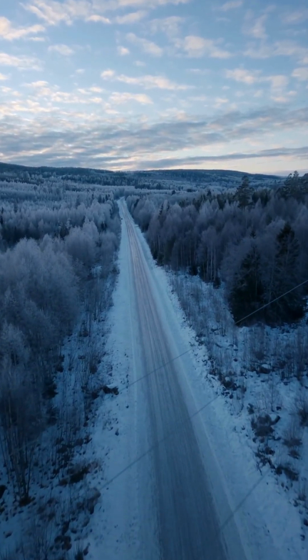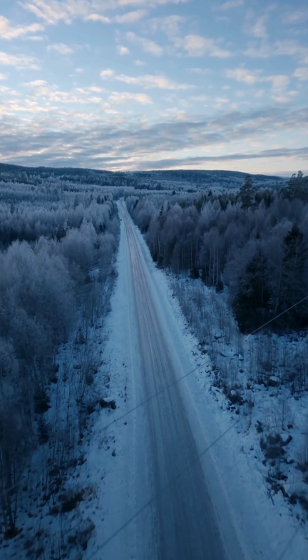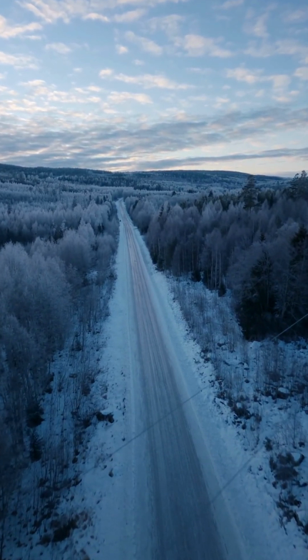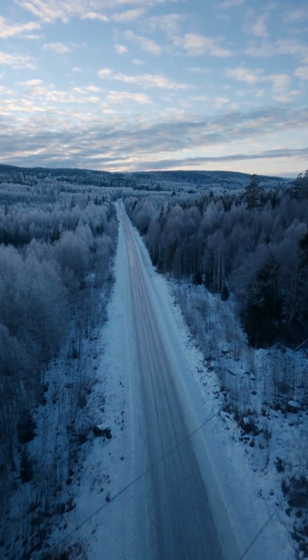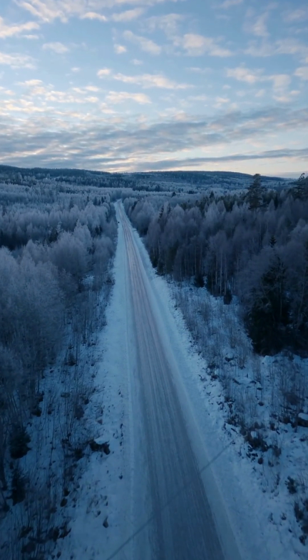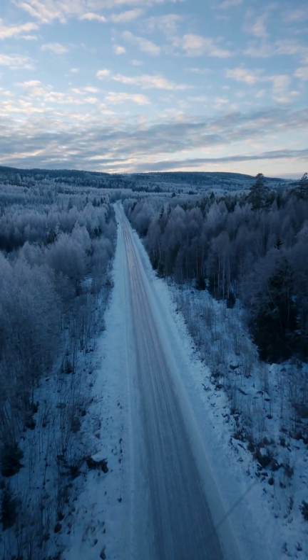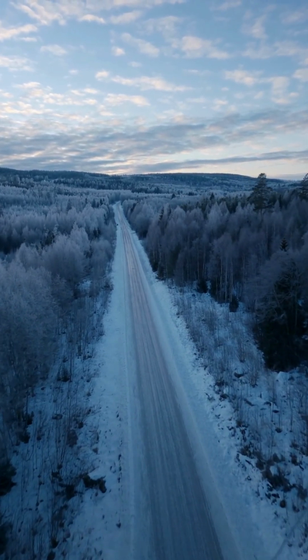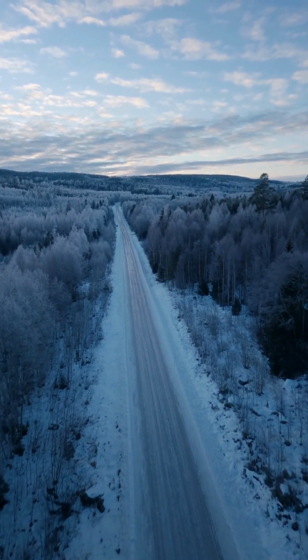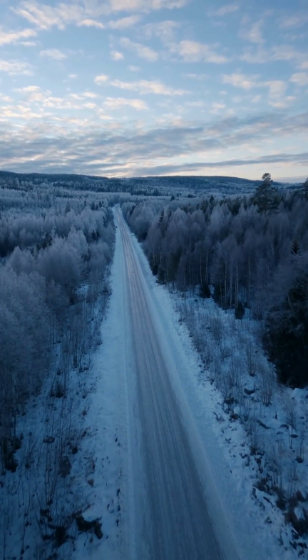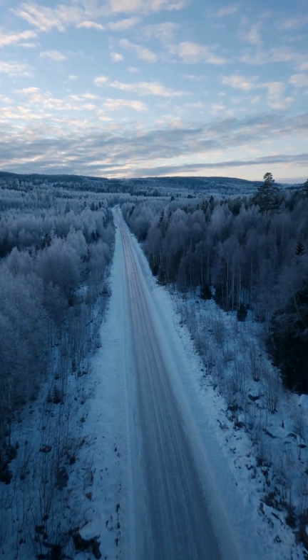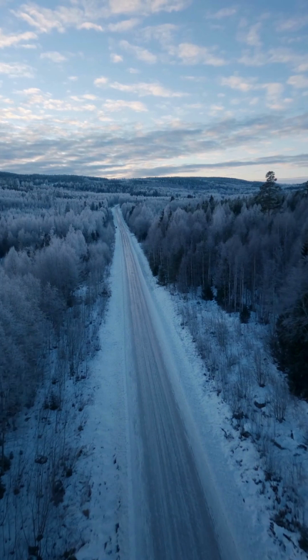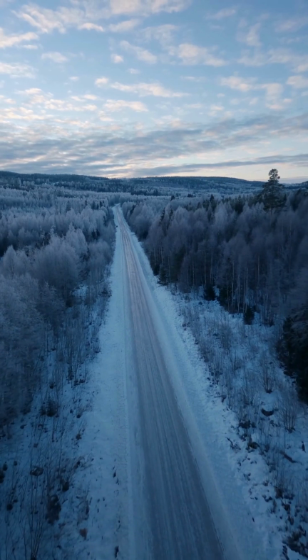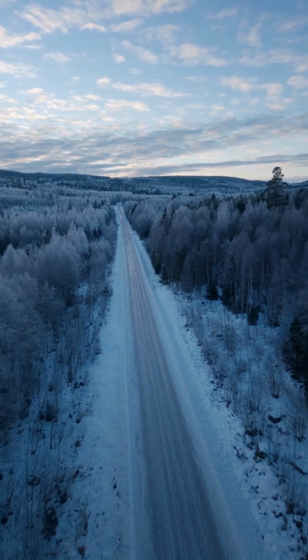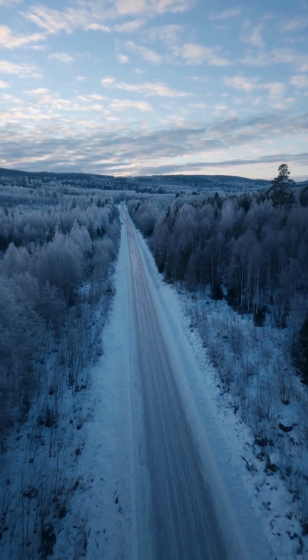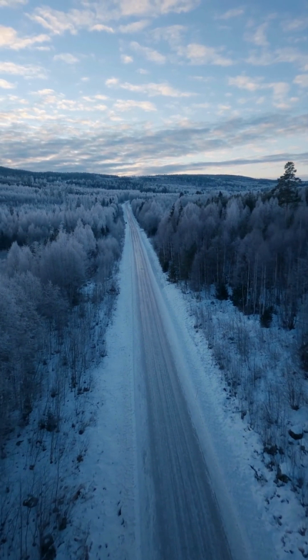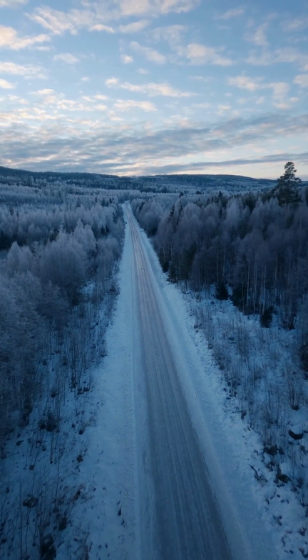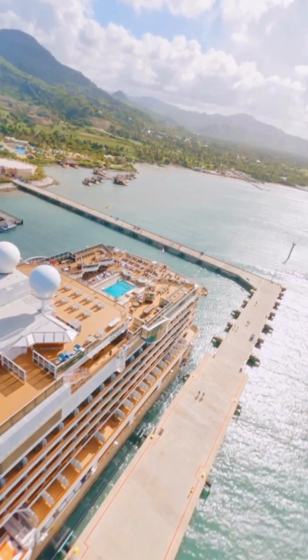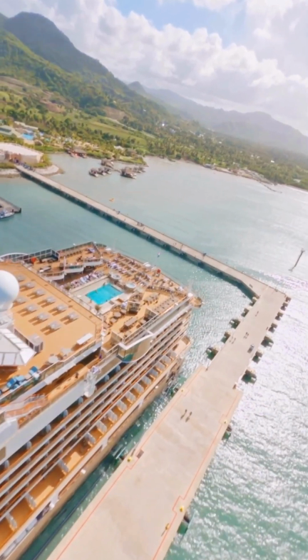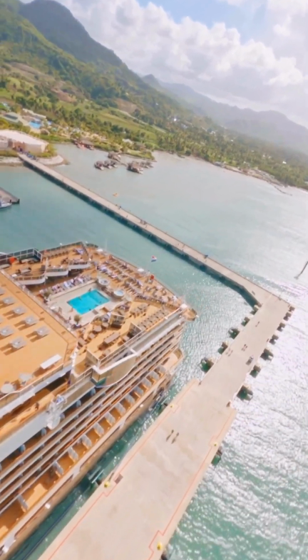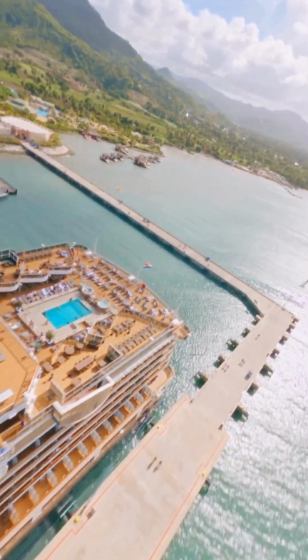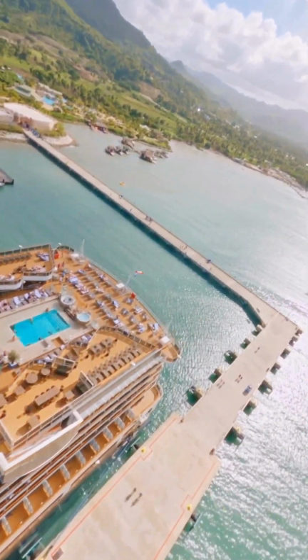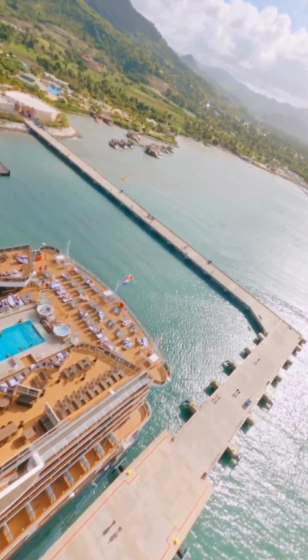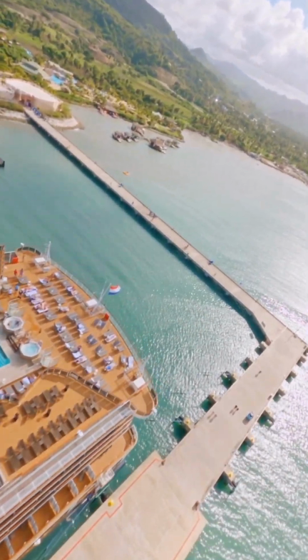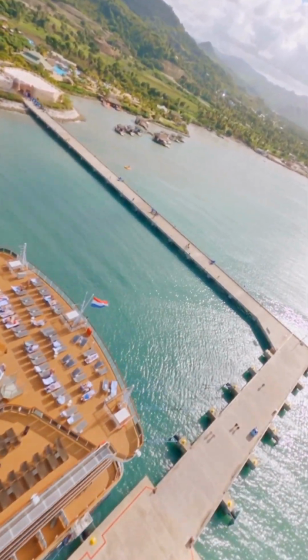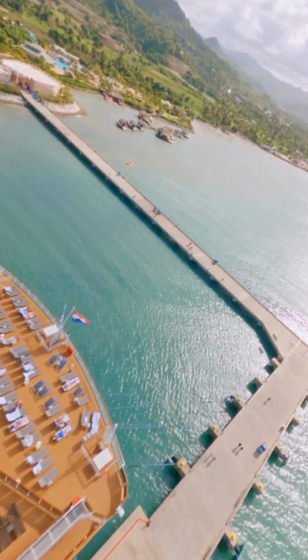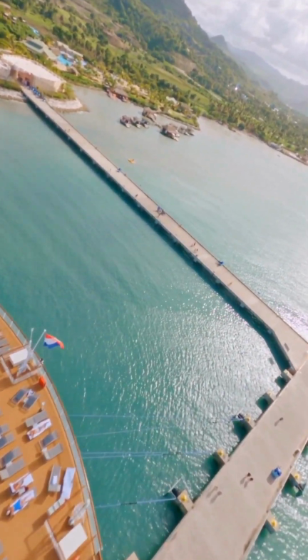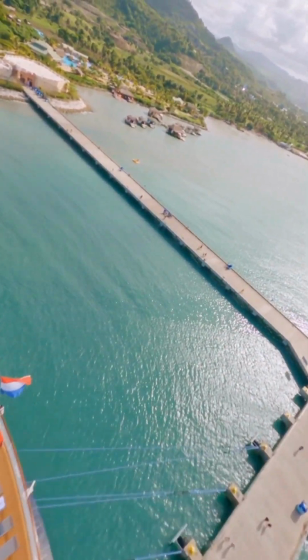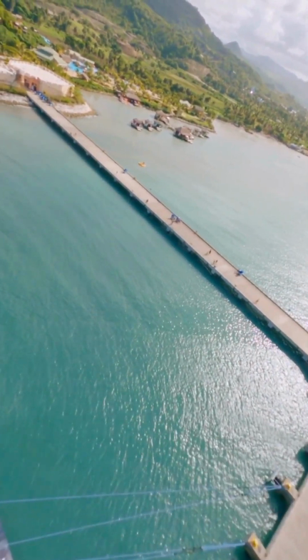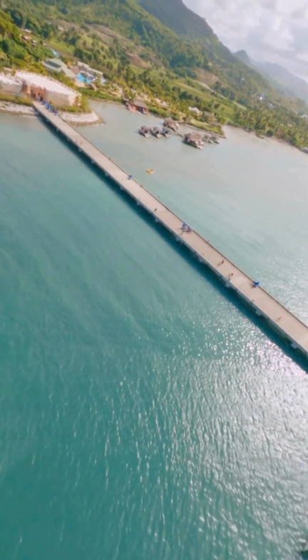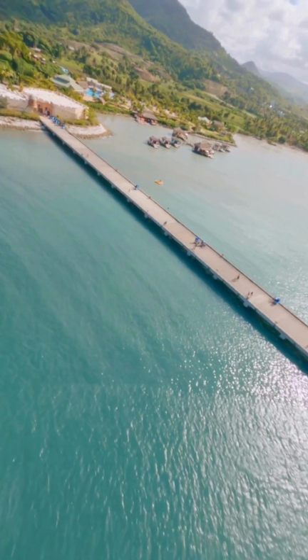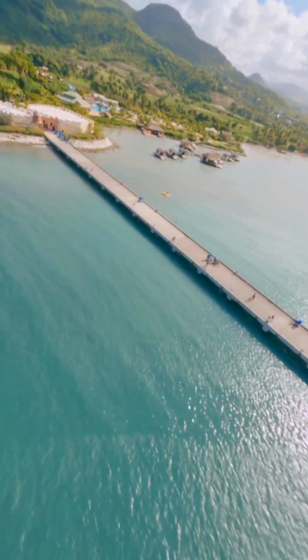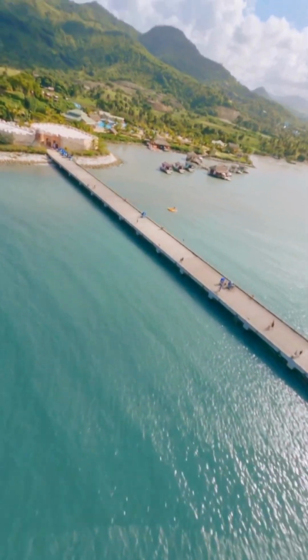FPV drones are designed for agility, speed, and adrenaline. Perfect for racing, freestyle flying, and cinematic motion shots that twist, roll, and dive dramatically.